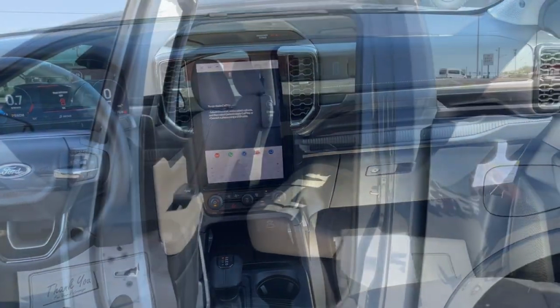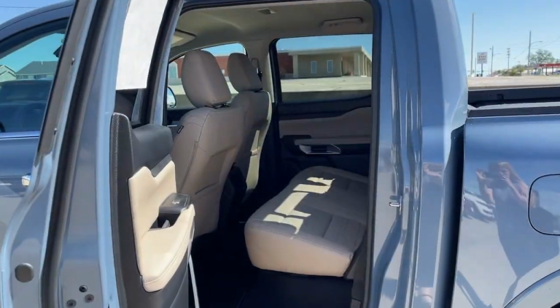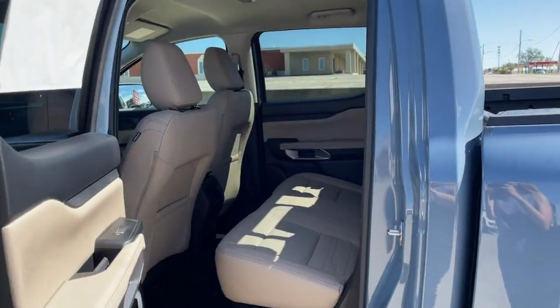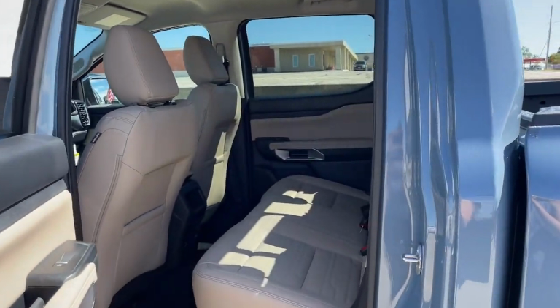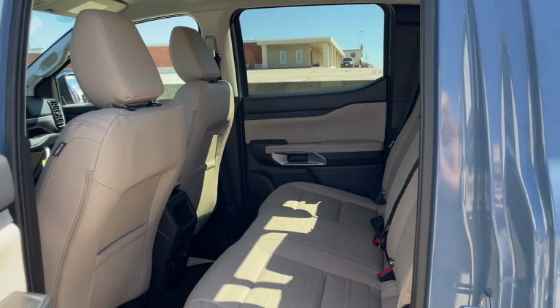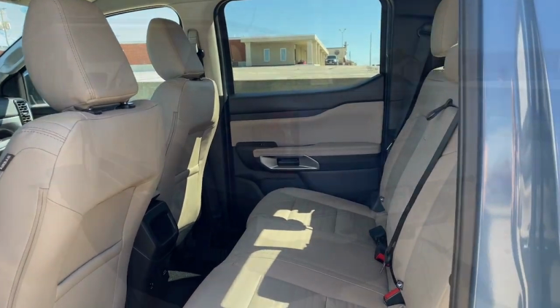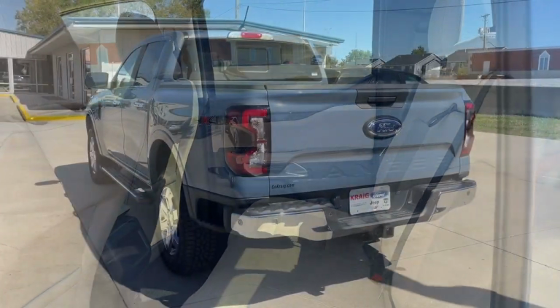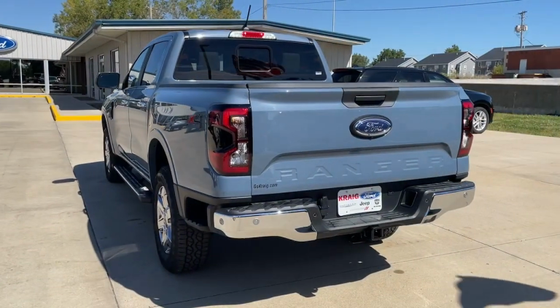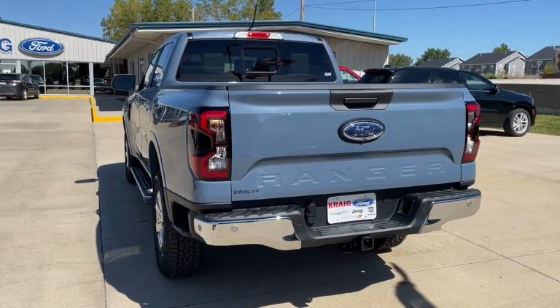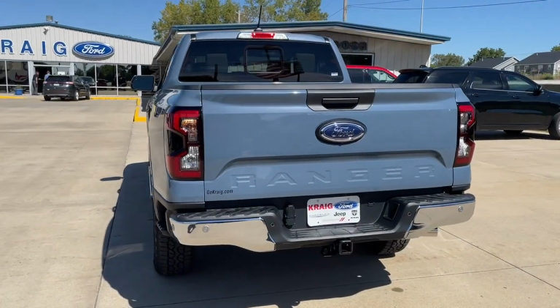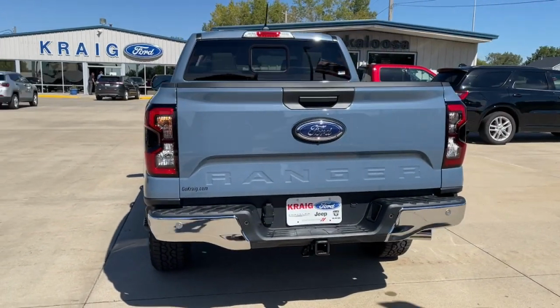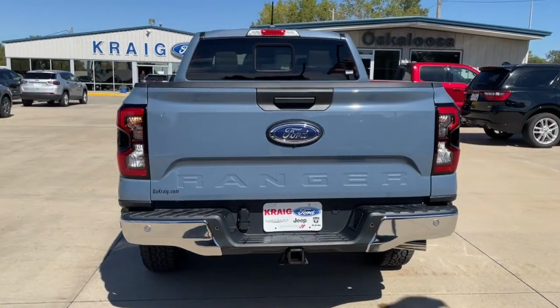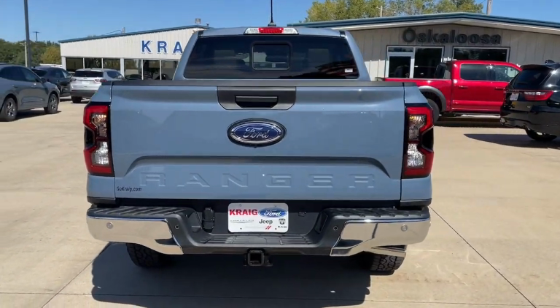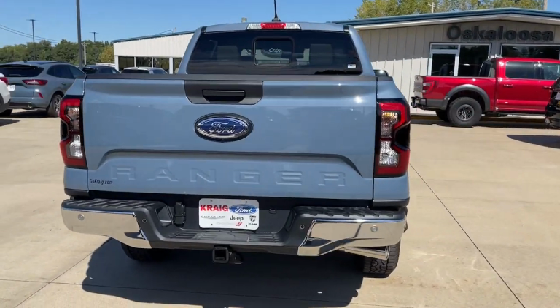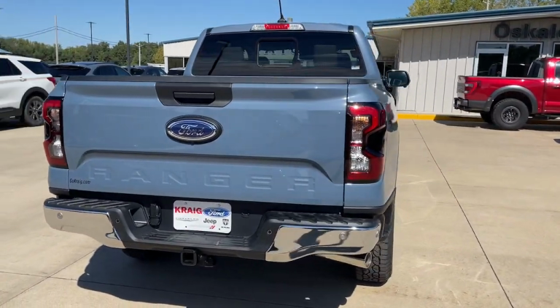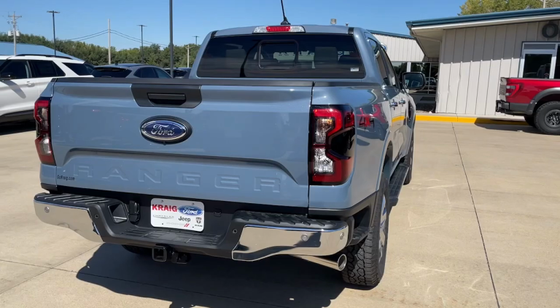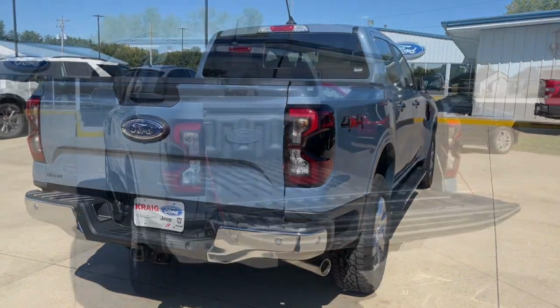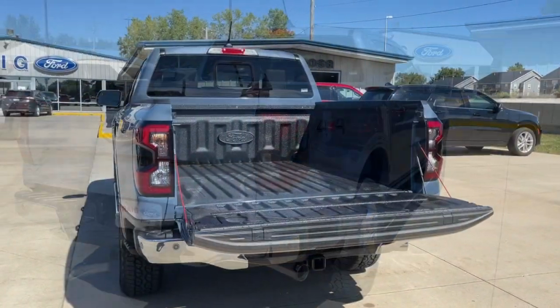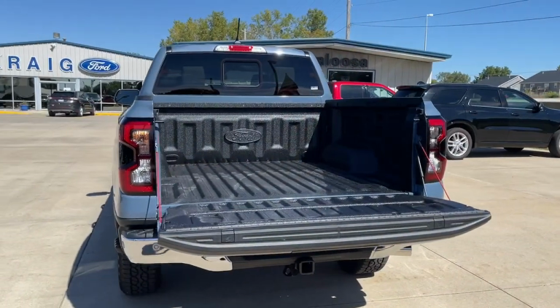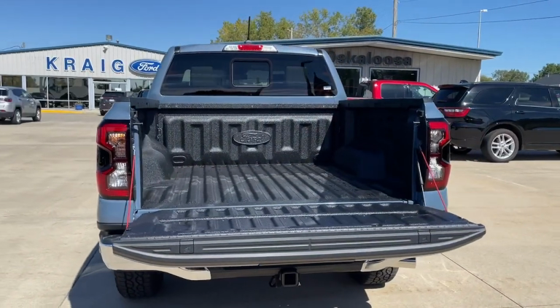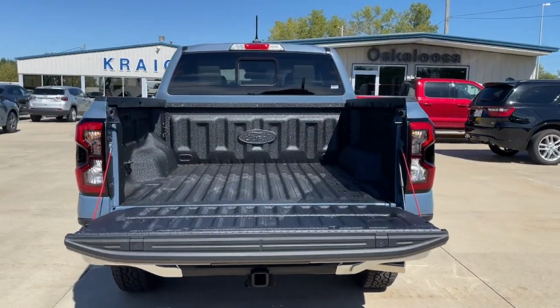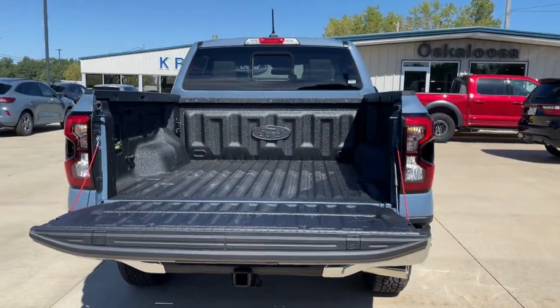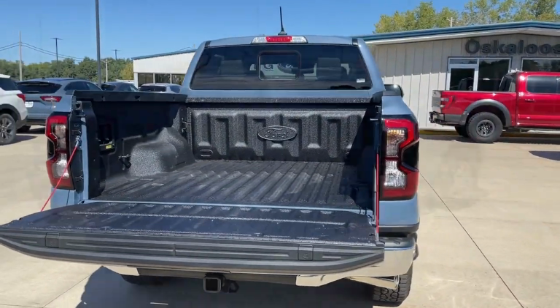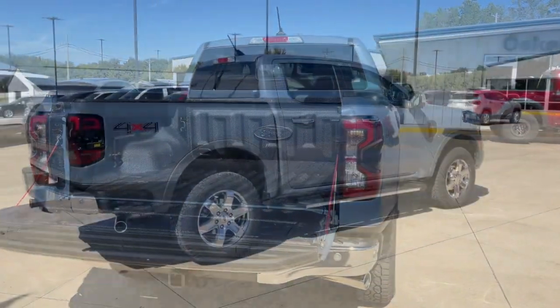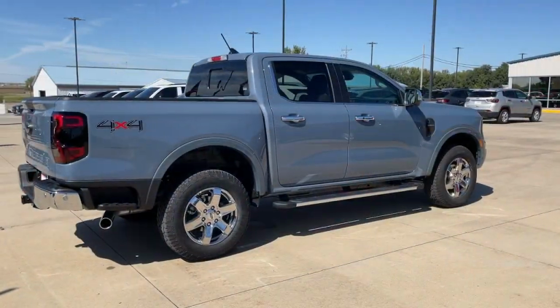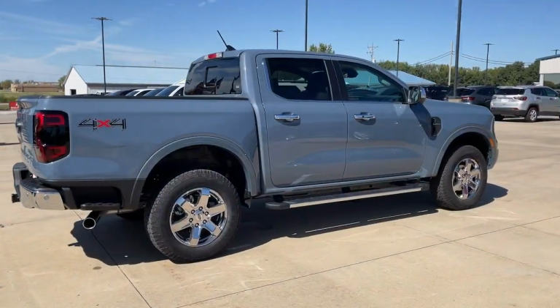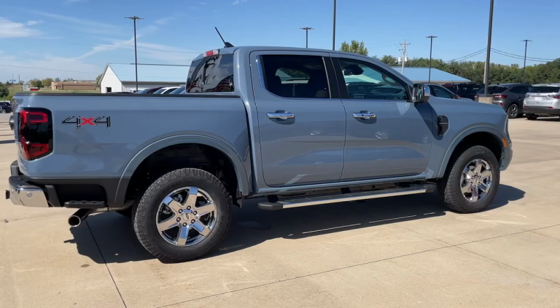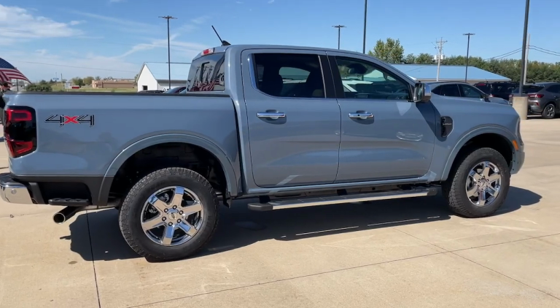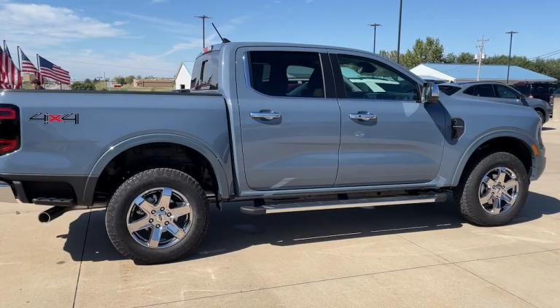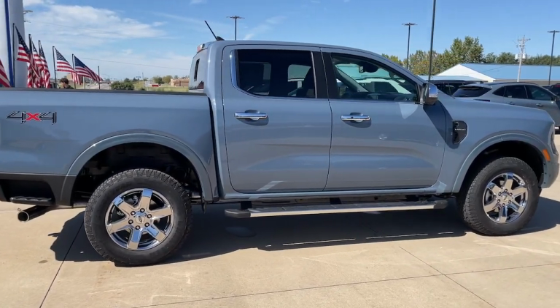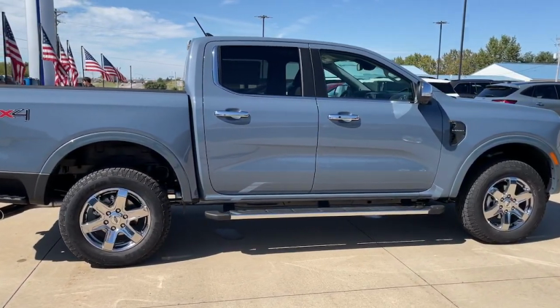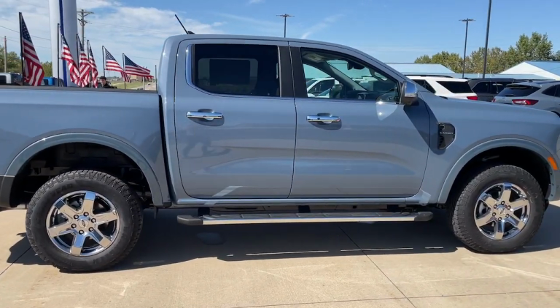The following are some of this vehicle's highlighted options: heated steering wheel, navigation system, keyless entry, bed liner, premium sound system, chrome wheels, power passenger seat, heated mirrors, satellite radio, fog lamps.